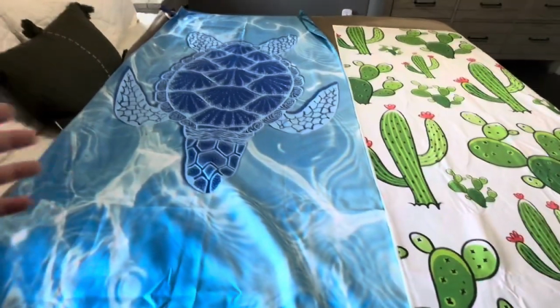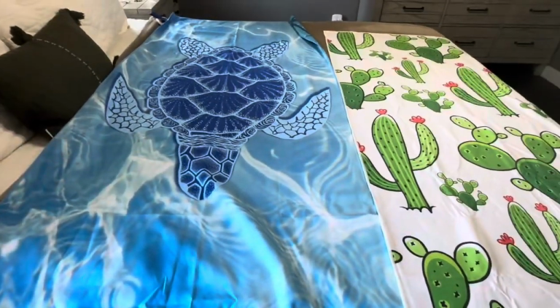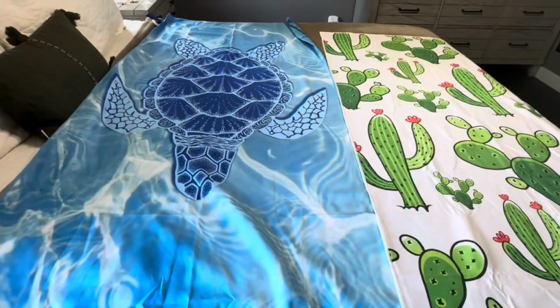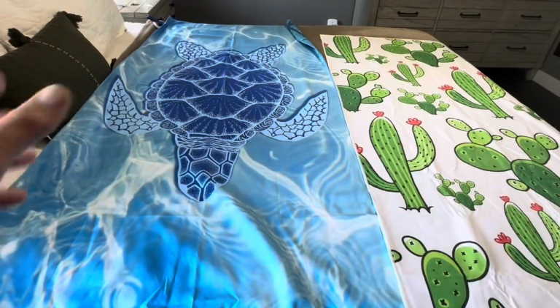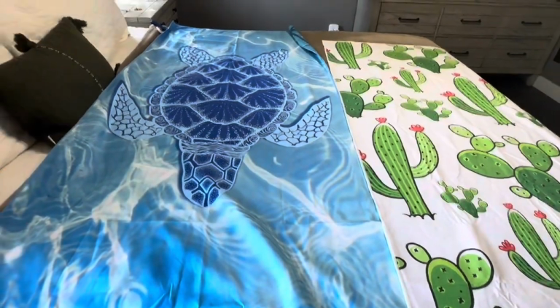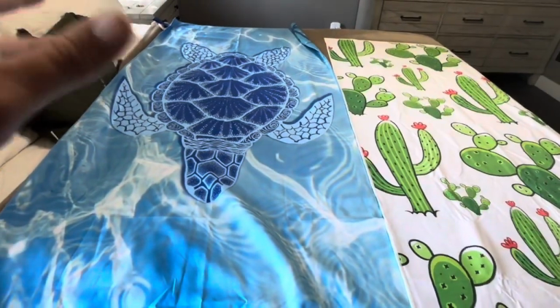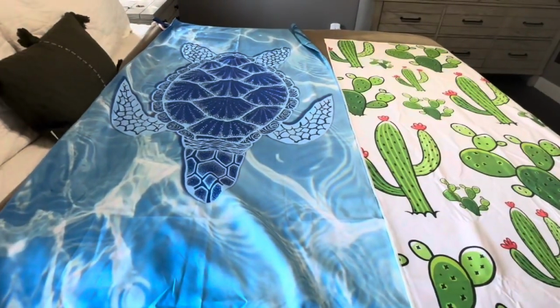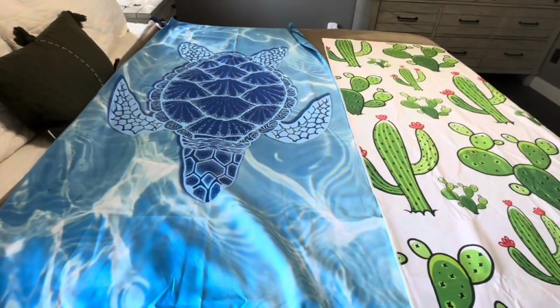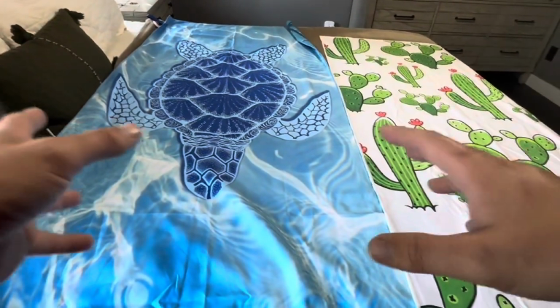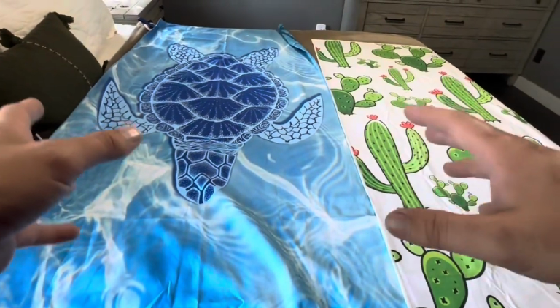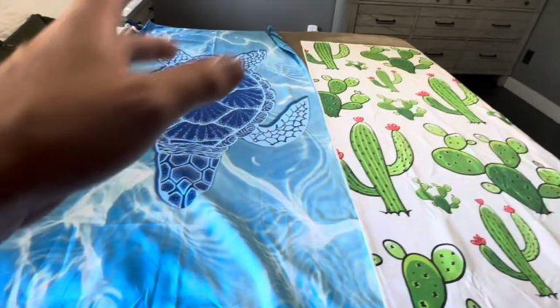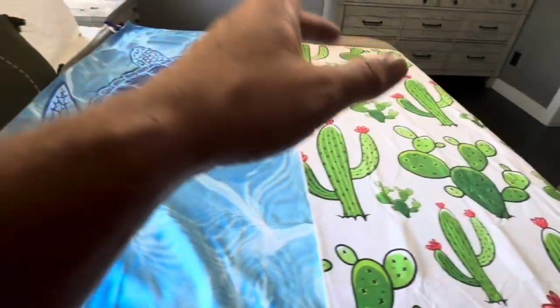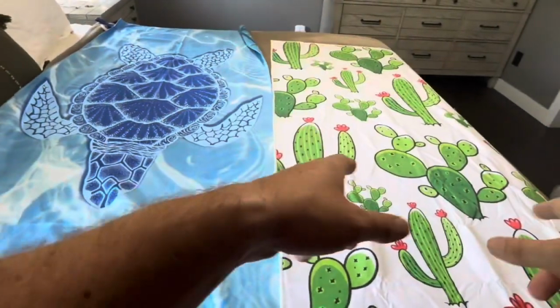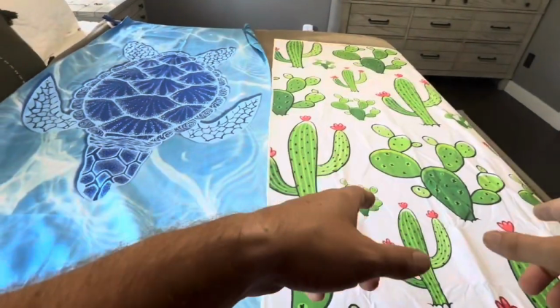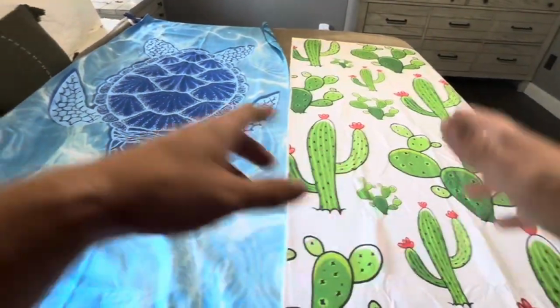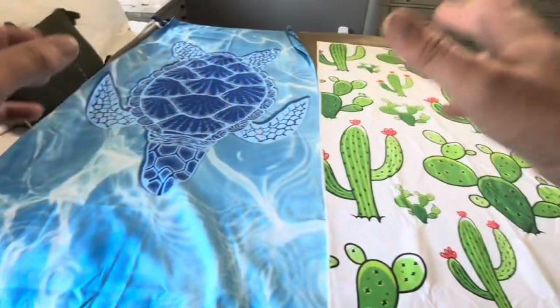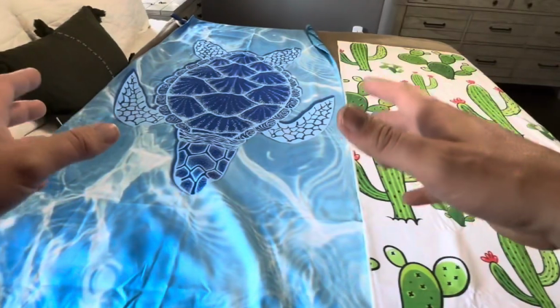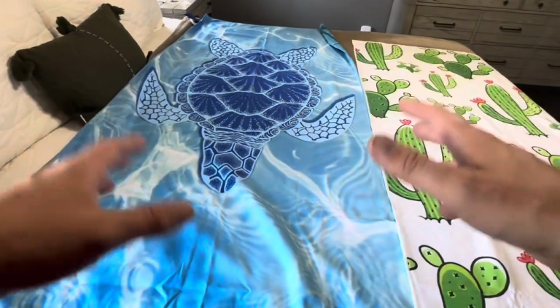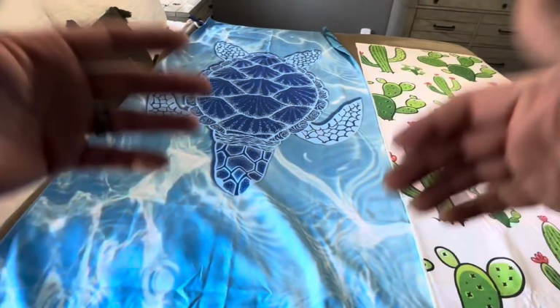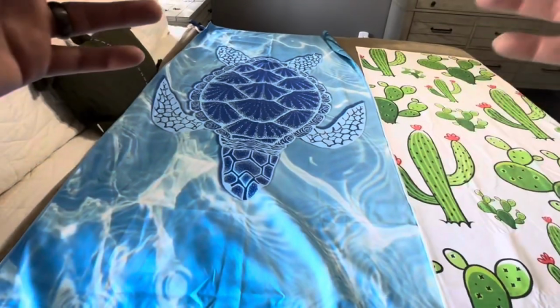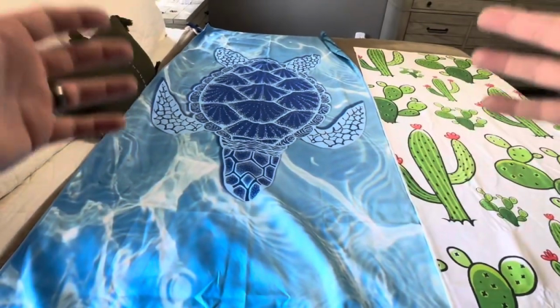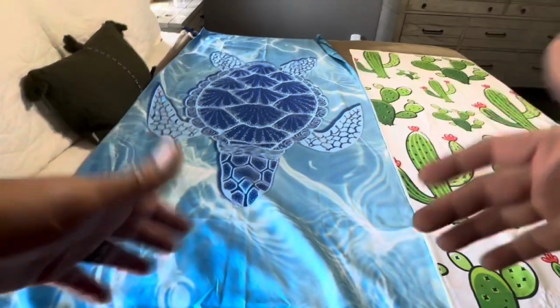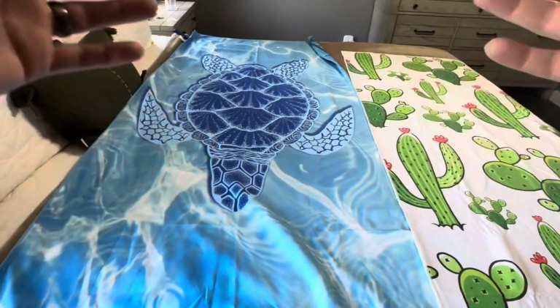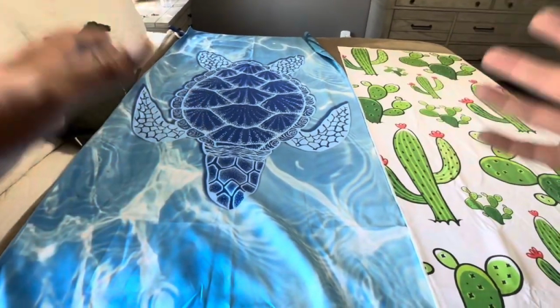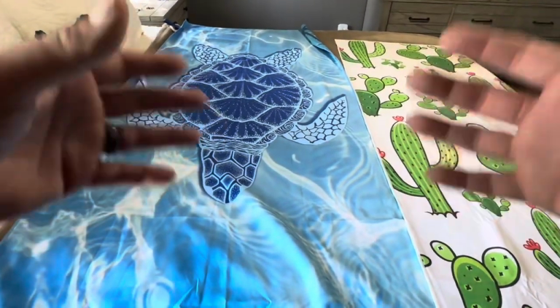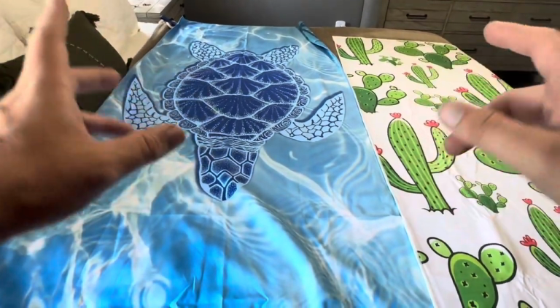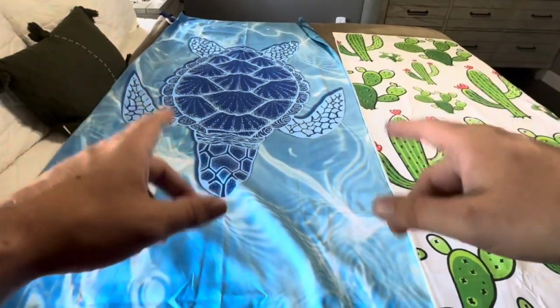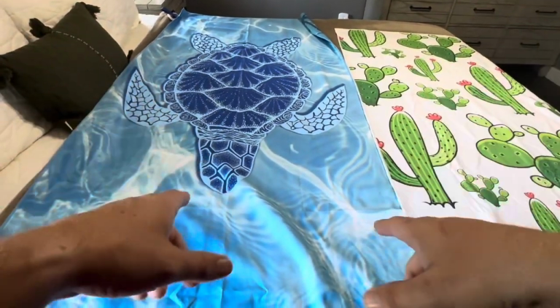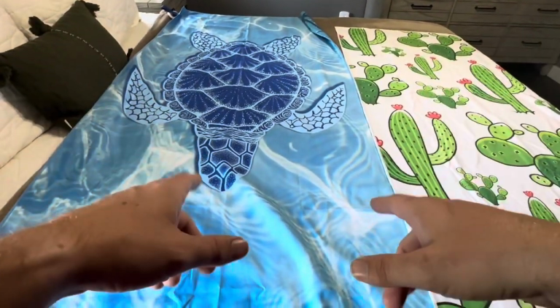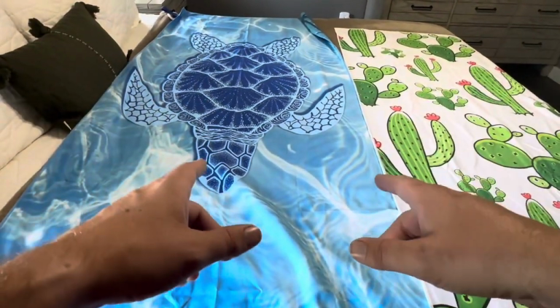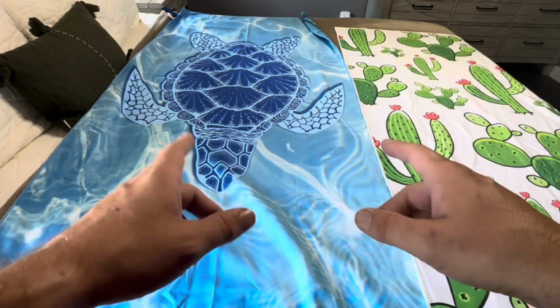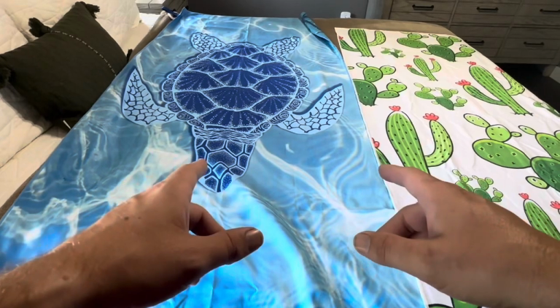Both are great choices. It just depends on the style you're looking for — whether you want more of a cartoonish style or more of an upscale, calming type style like the one from Go Must.